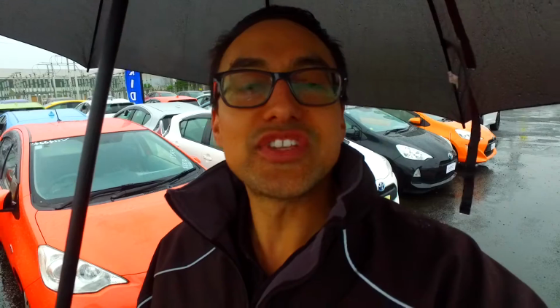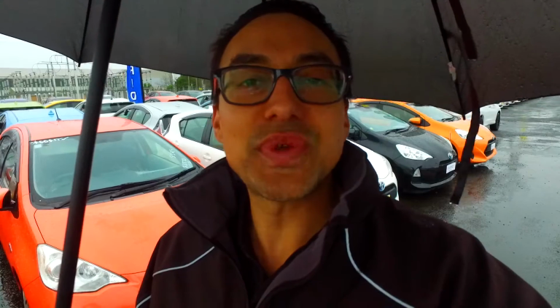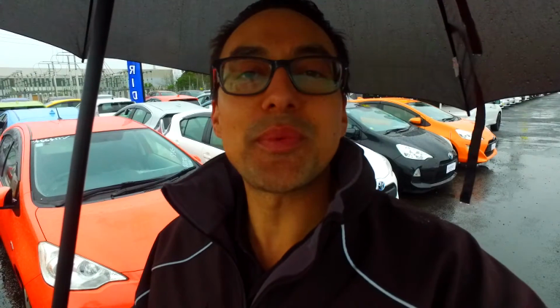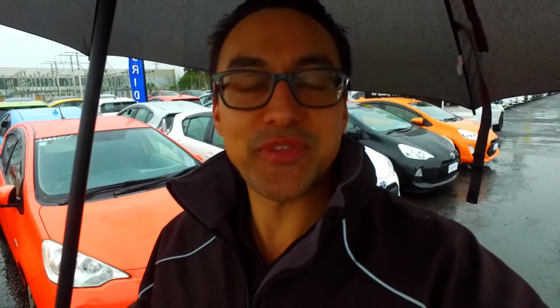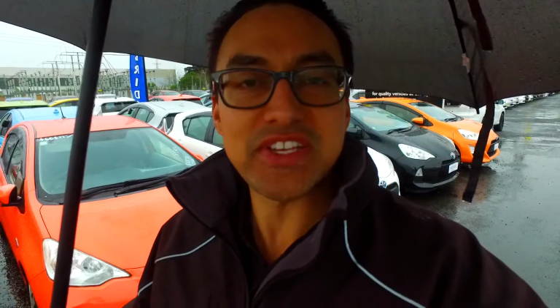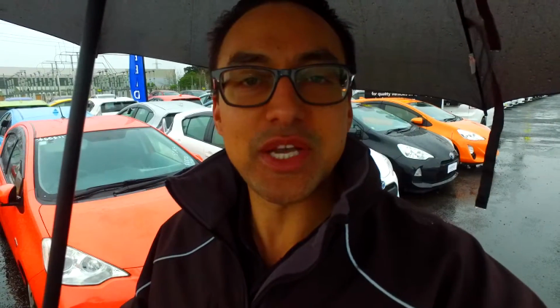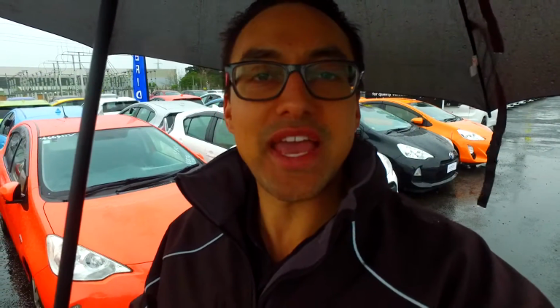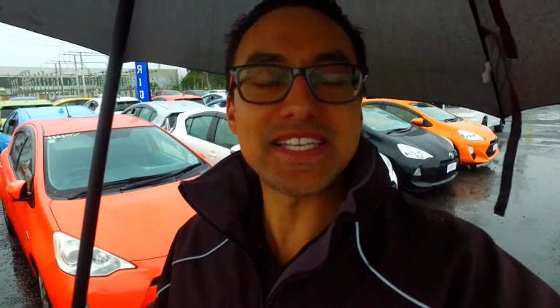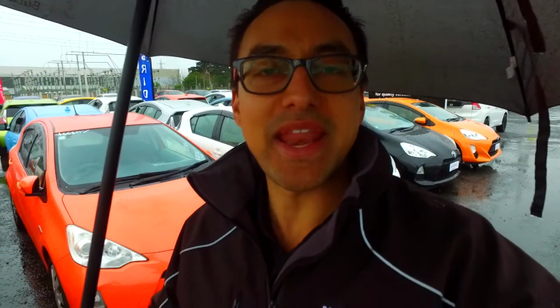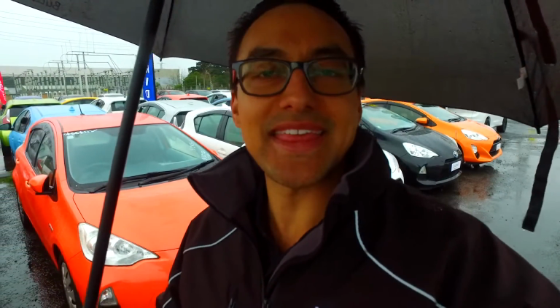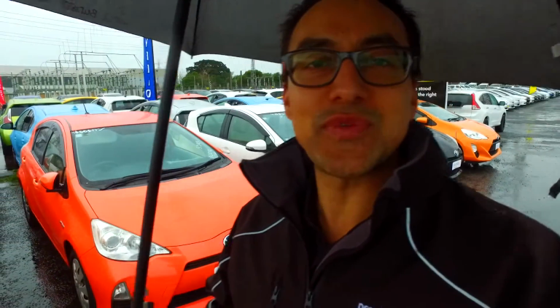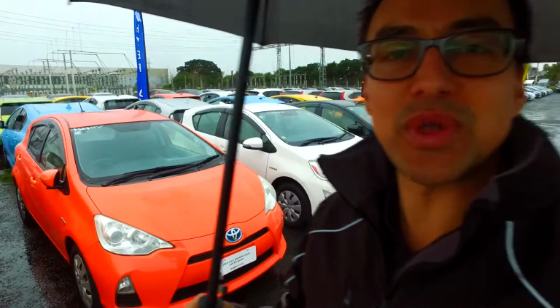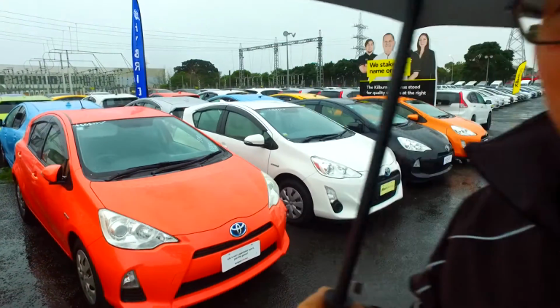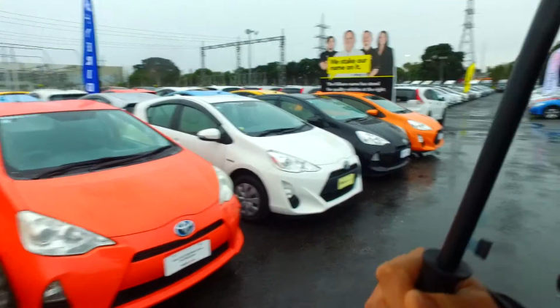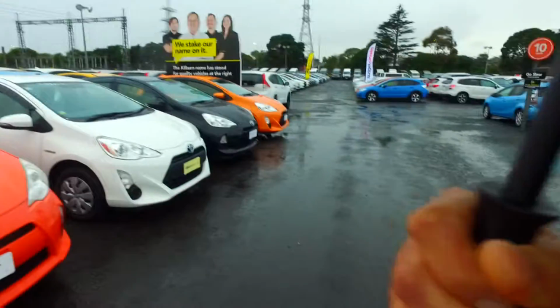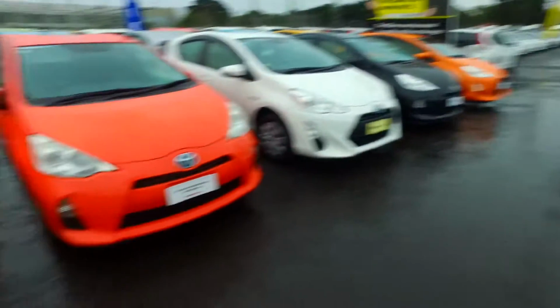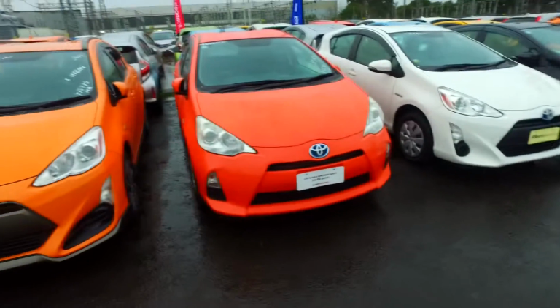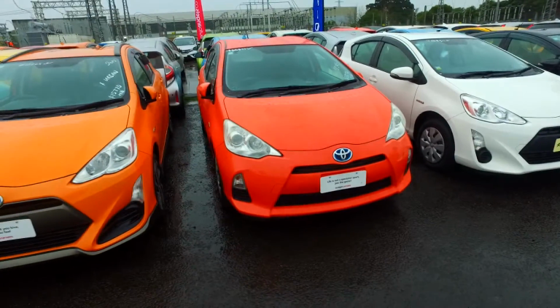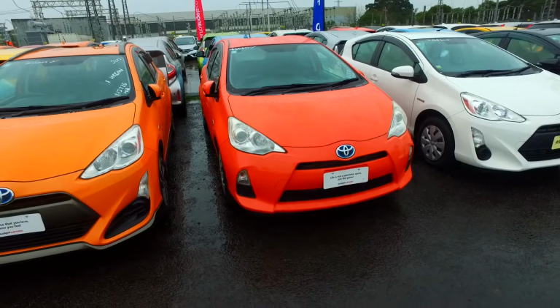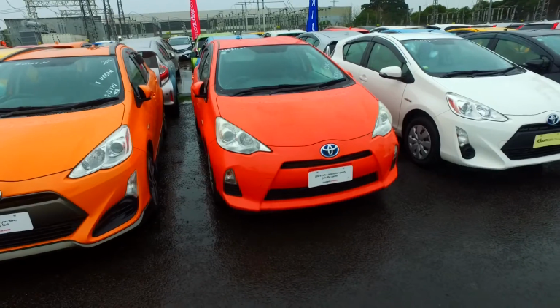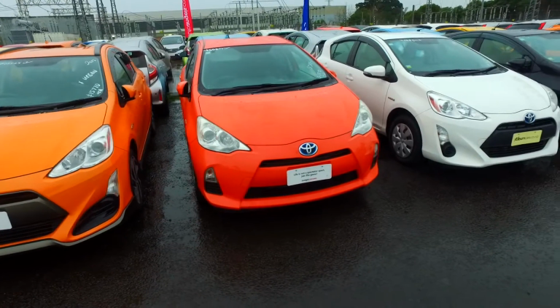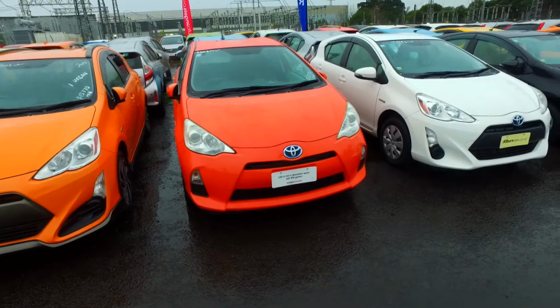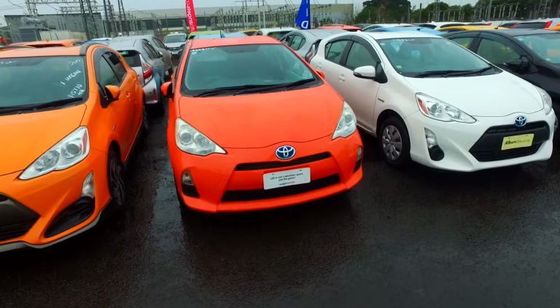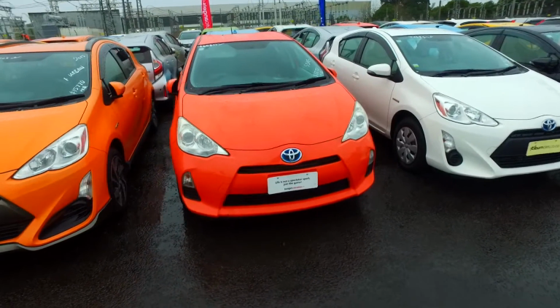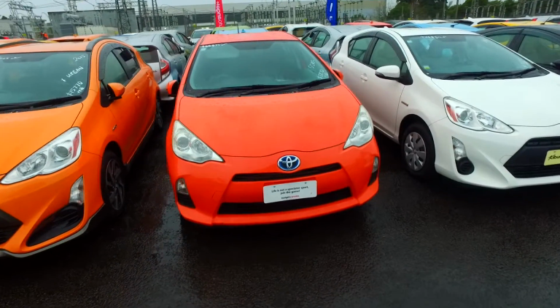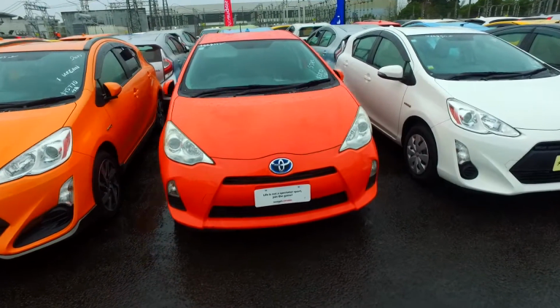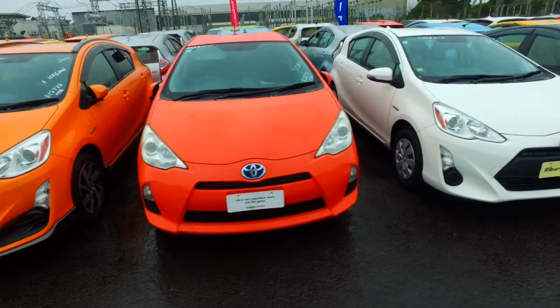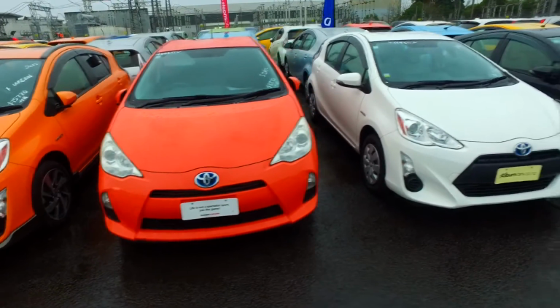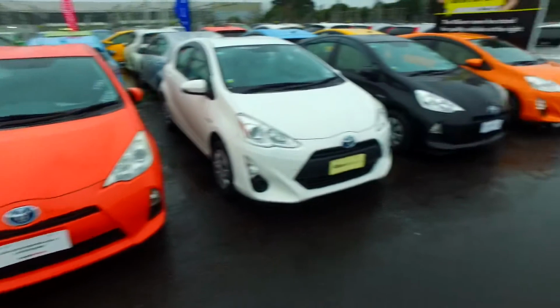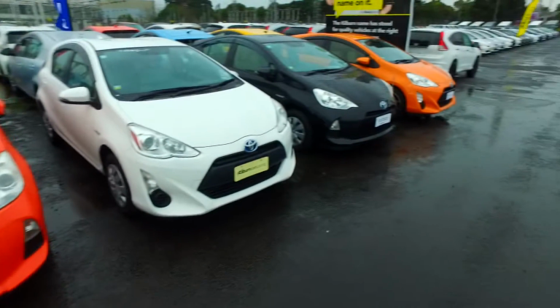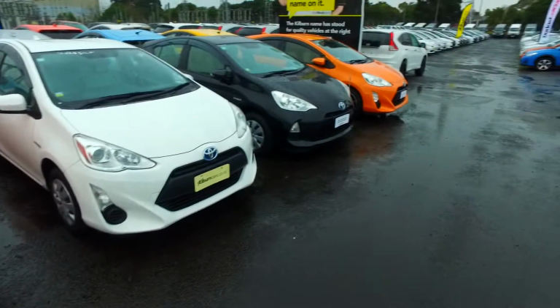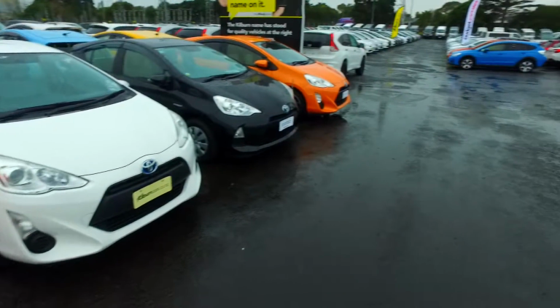Hey, Joshua Tommo here from Budget and Kilburn Cars in Manica. Thank you for your email inquiry in regards to booking a test drive for one of our orange Toyota cars, and just so you know we have plenty of these orange ones in stock.